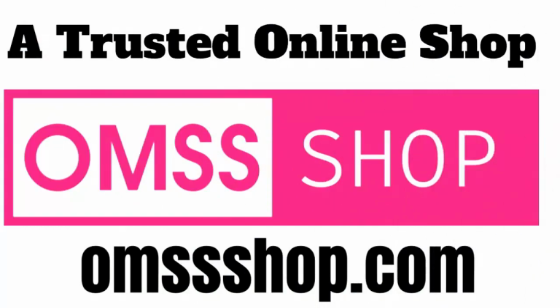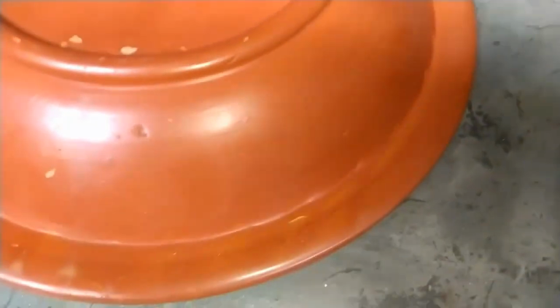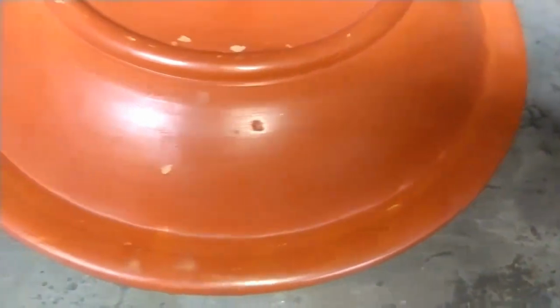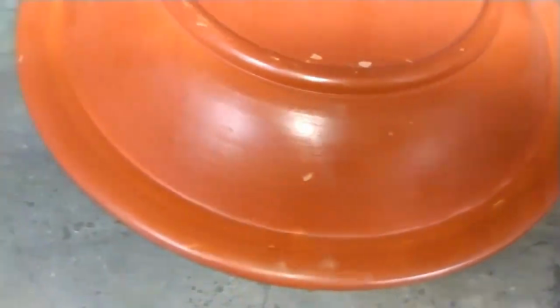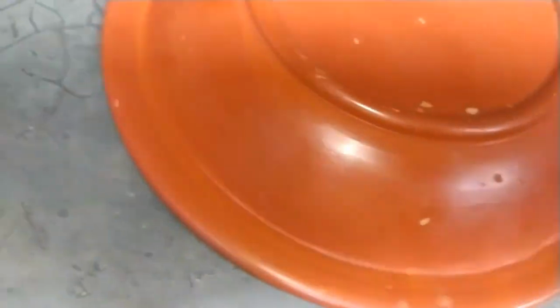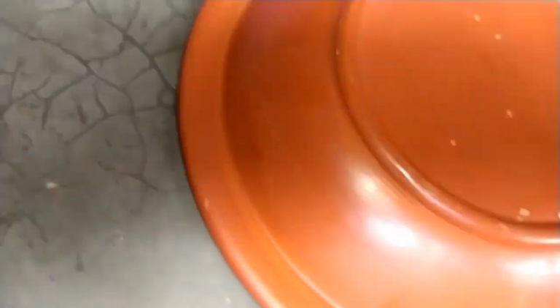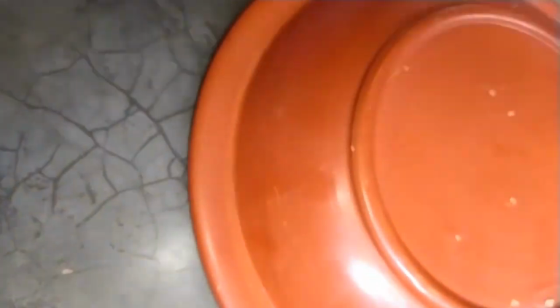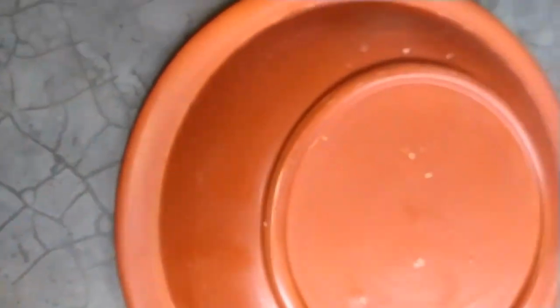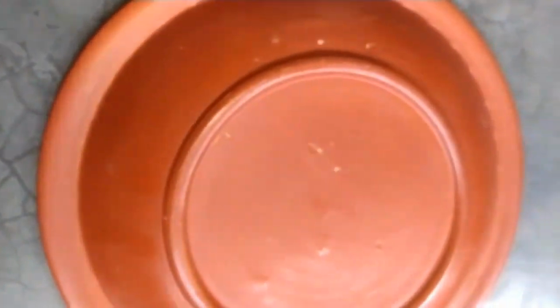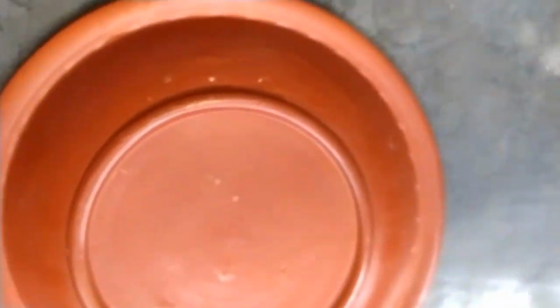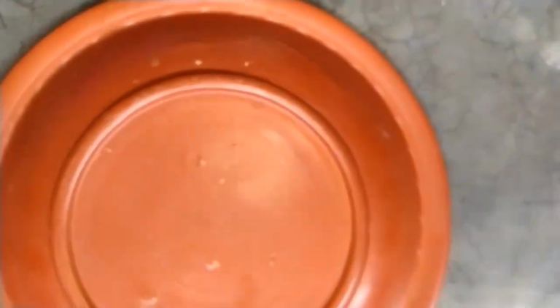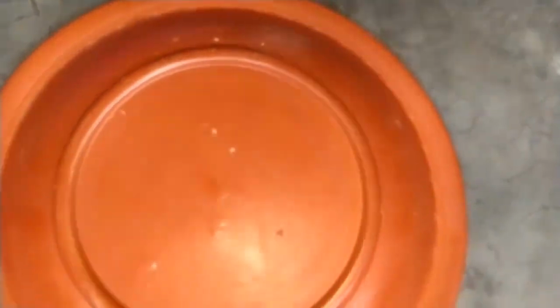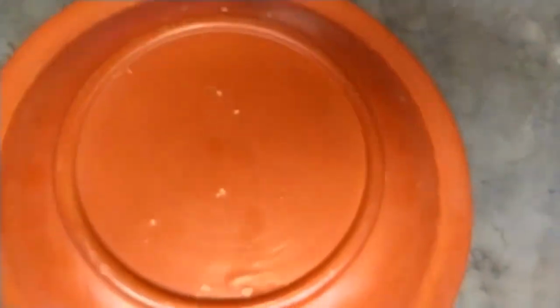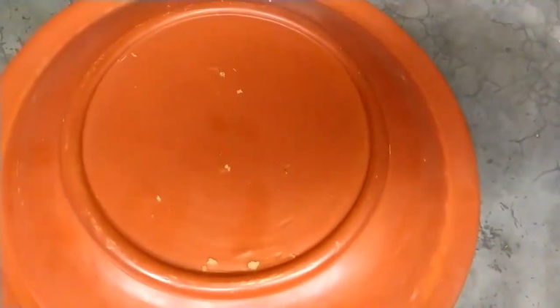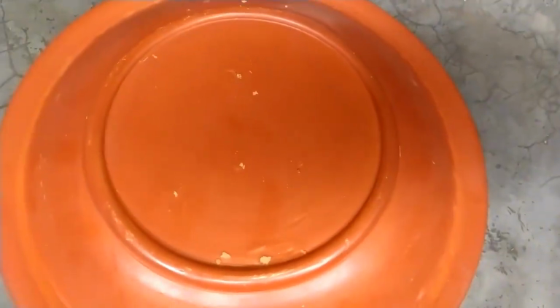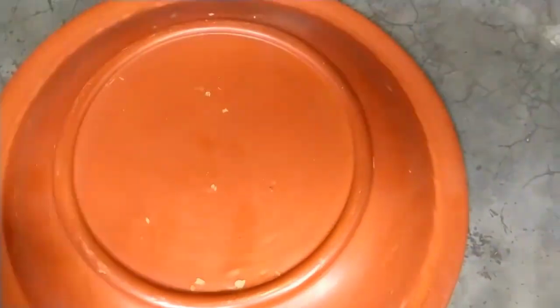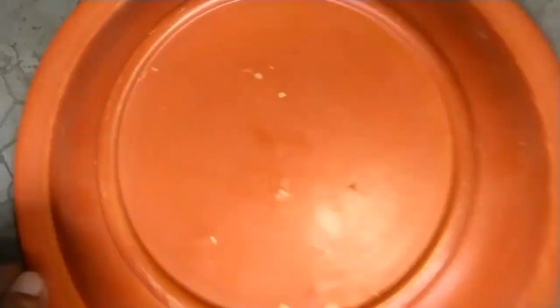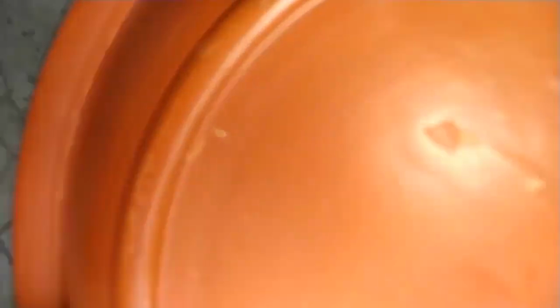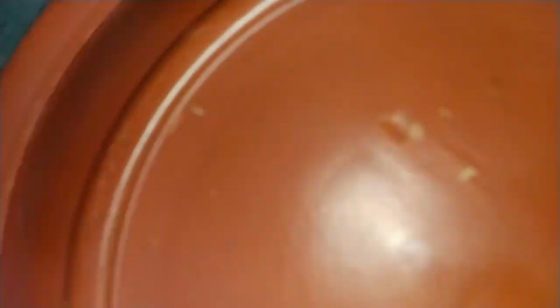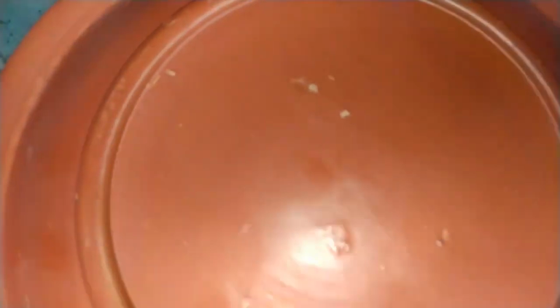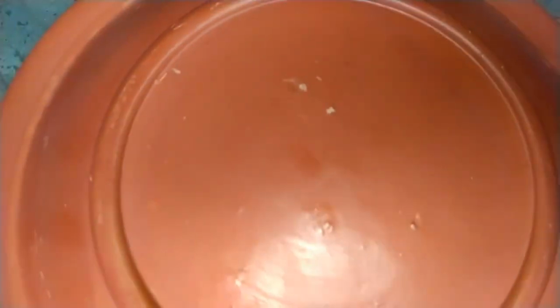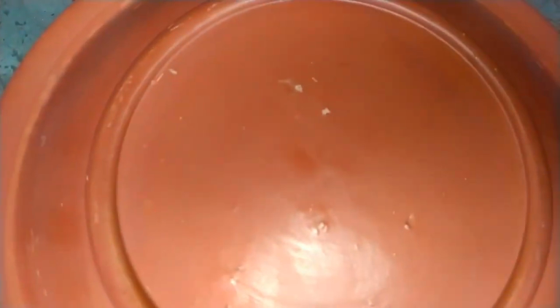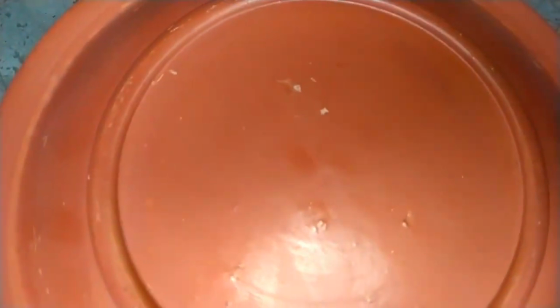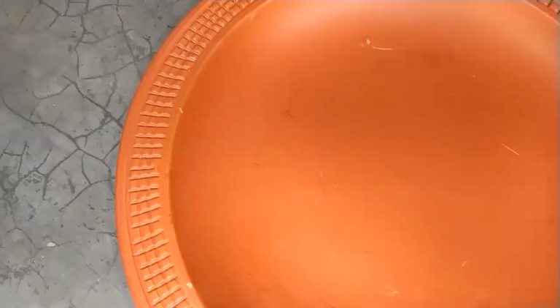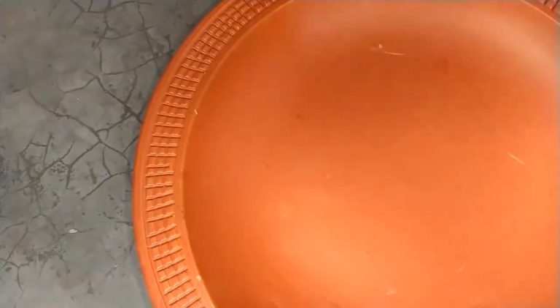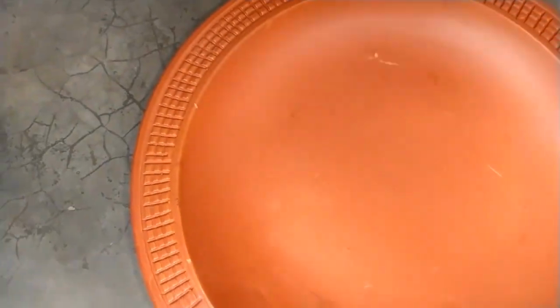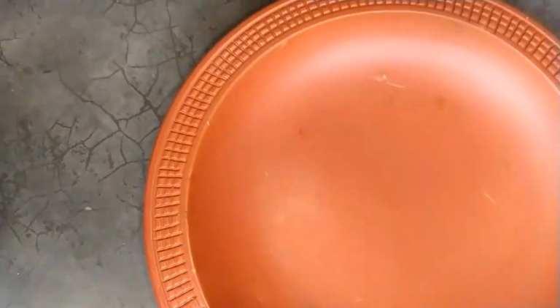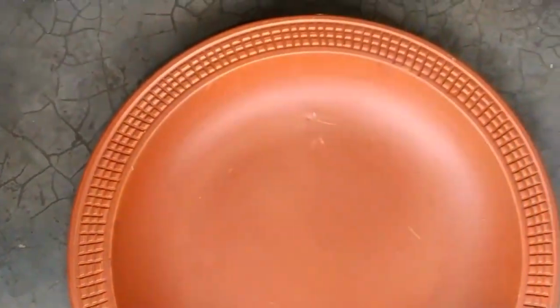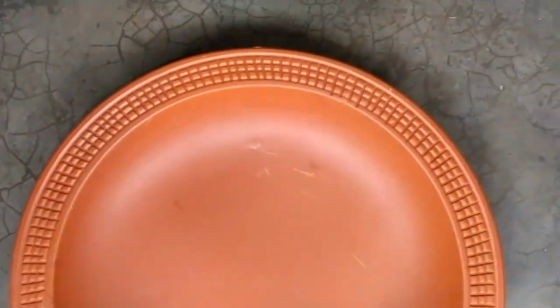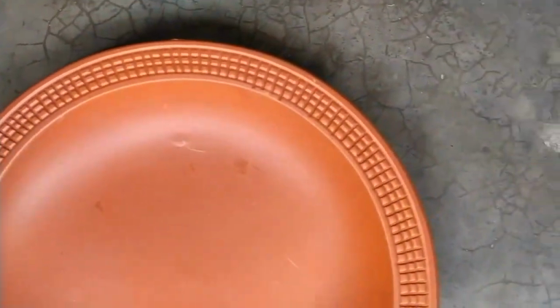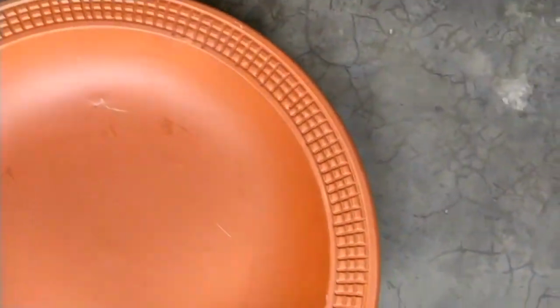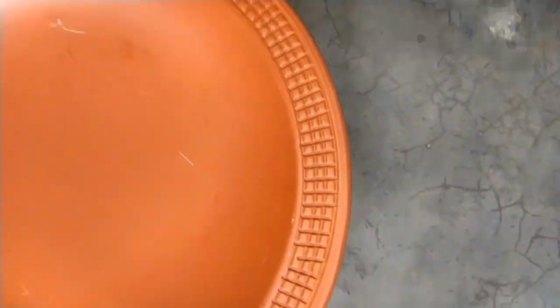It is a shanky plate made of terracotta clay. These shanky plates are made in Bangladesh, carefully crafted by skilled artisans who are well versed in the art of clay crafting.